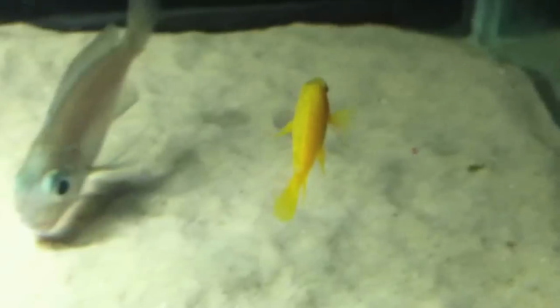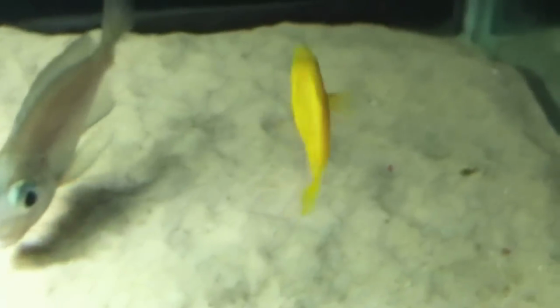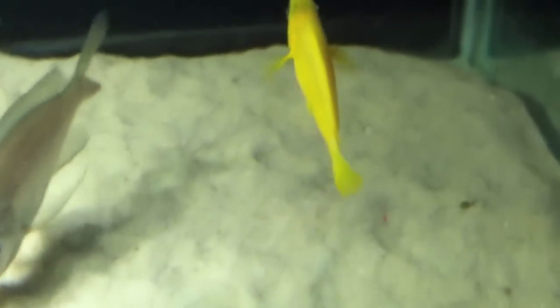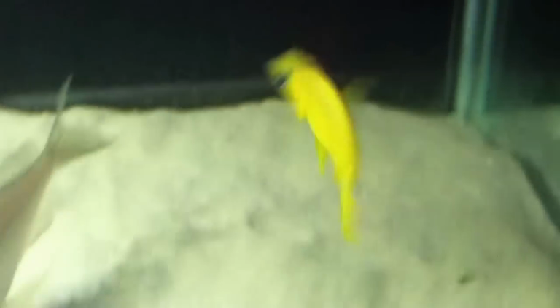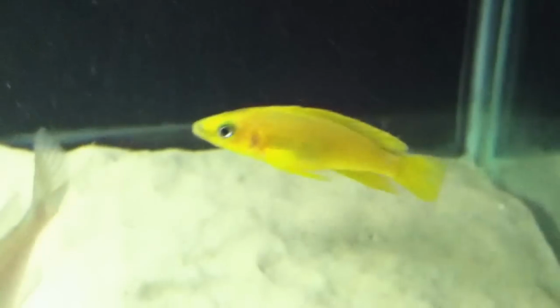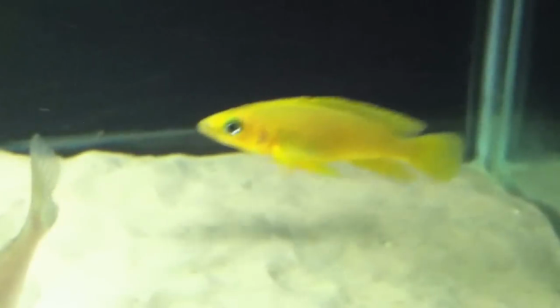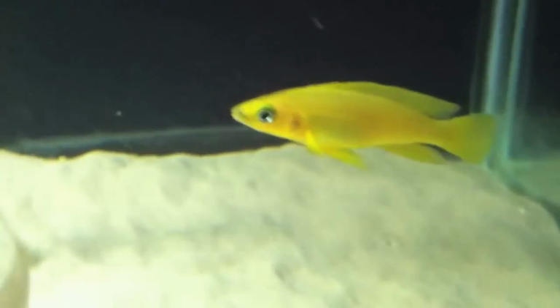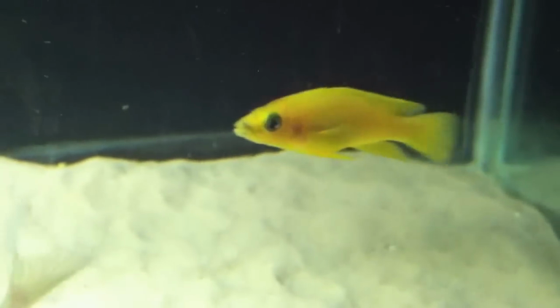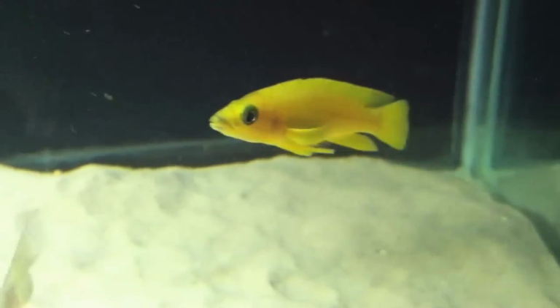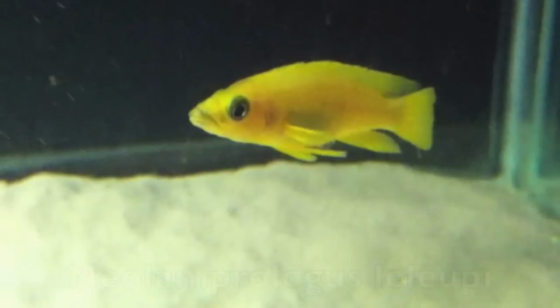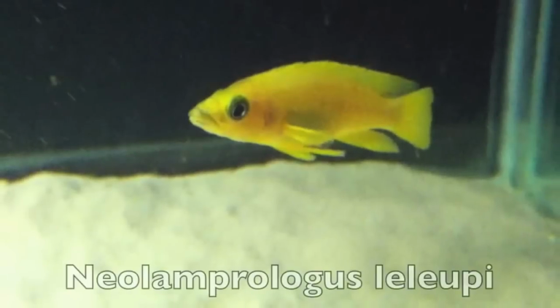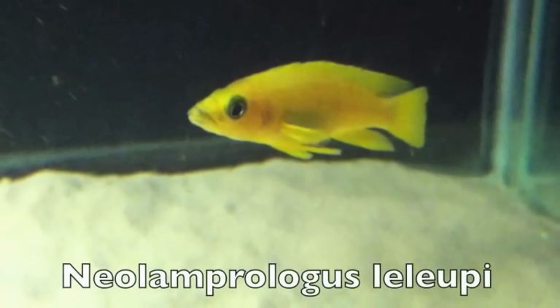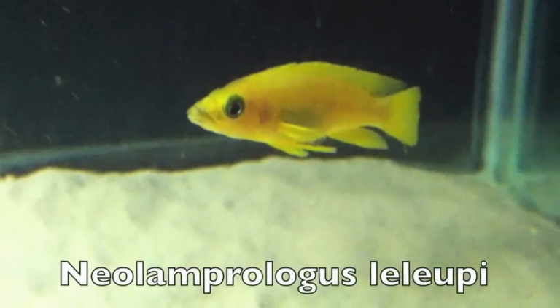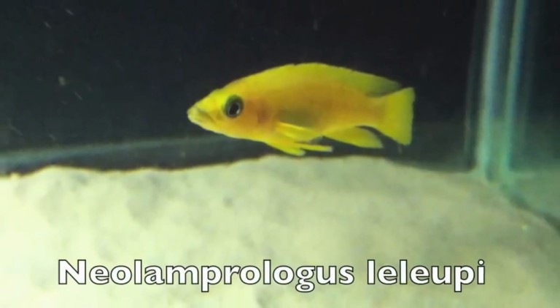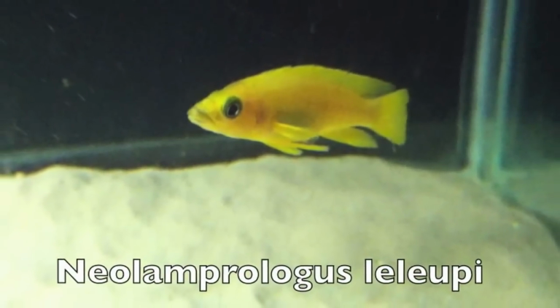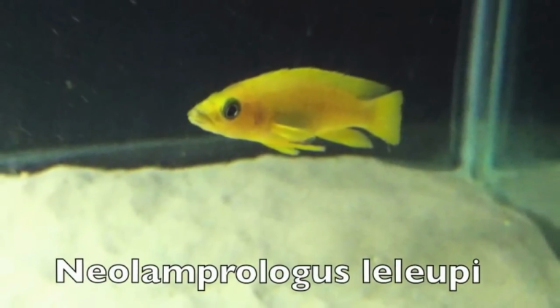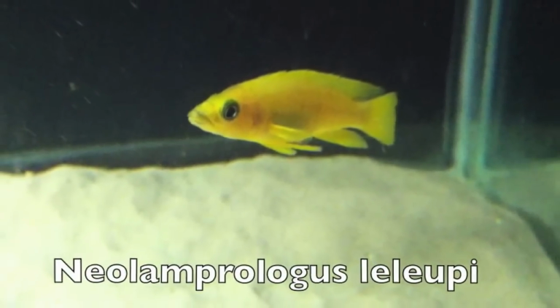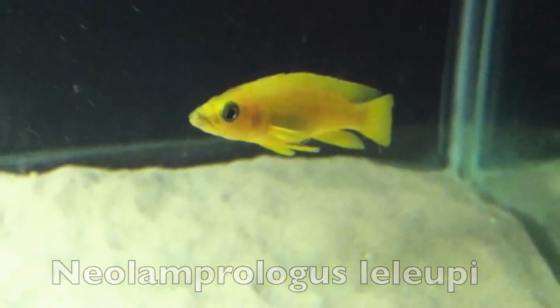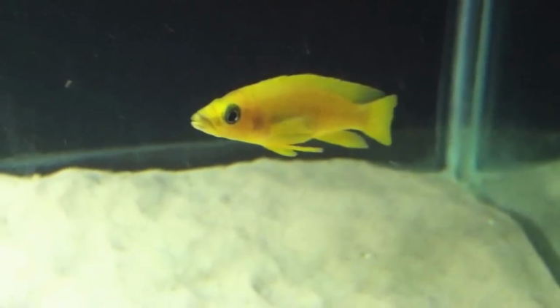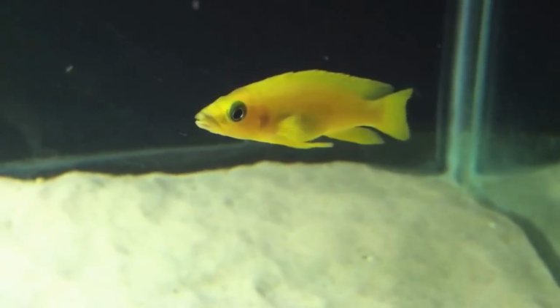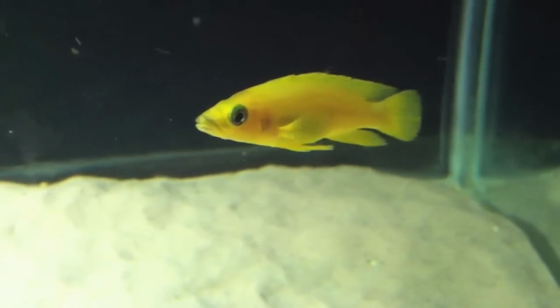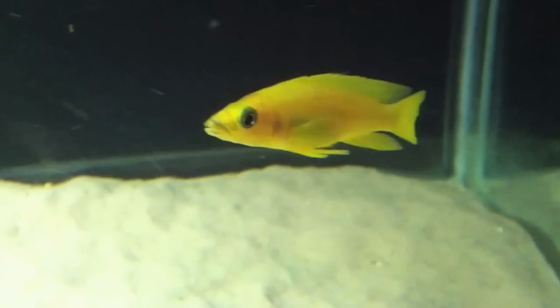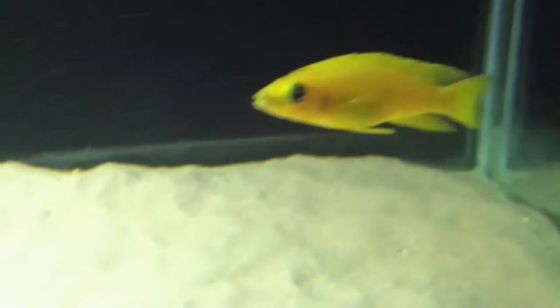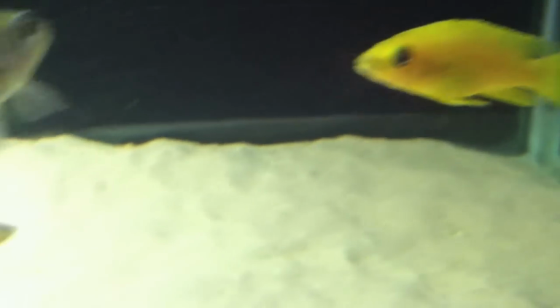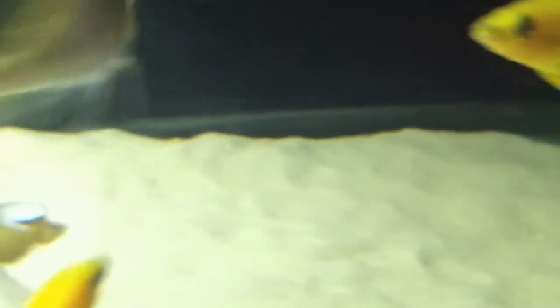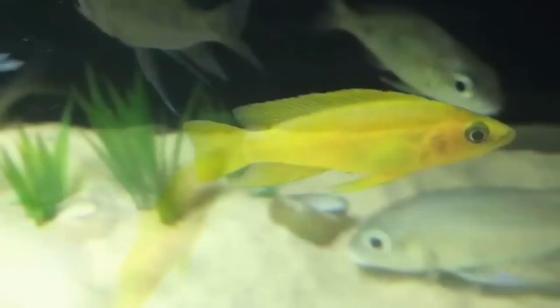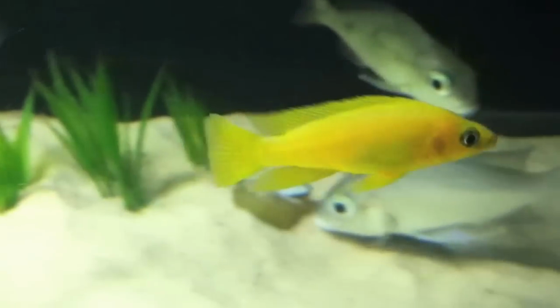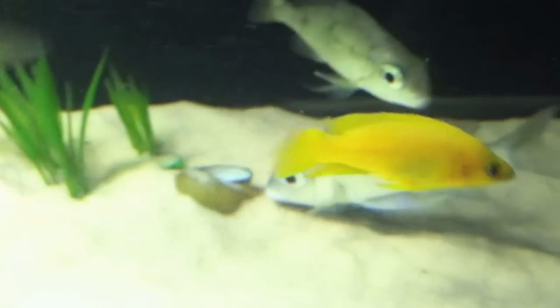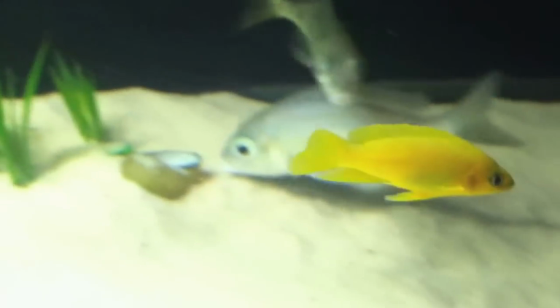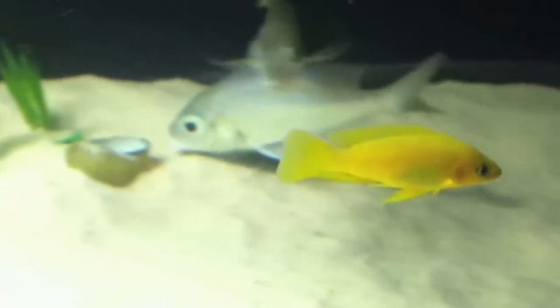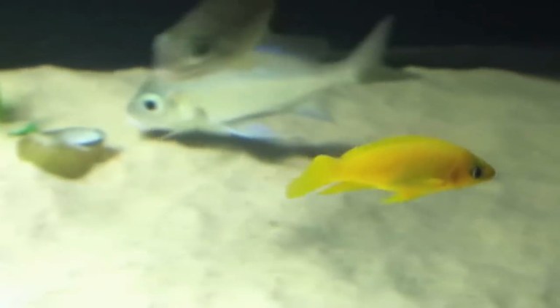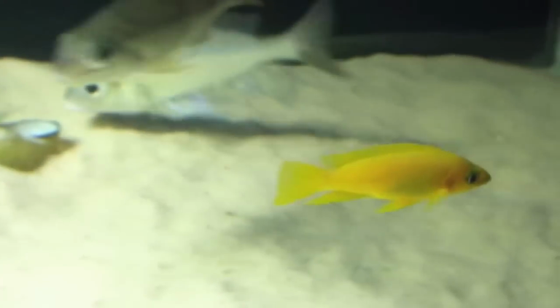Welcome back to Cichlid Profiles. Today I'll be covering Neolamprologus lelupi. This is a very popular fish among cichlid hobbyists due to its bright orange and sometimes yellow coloration.